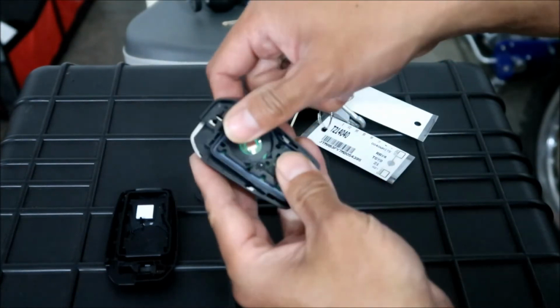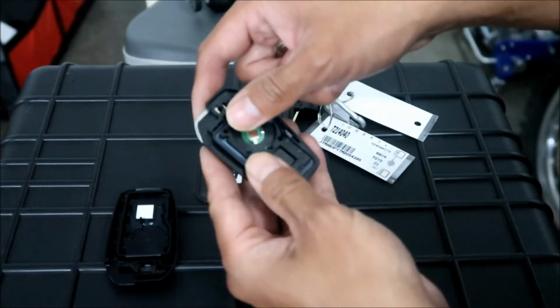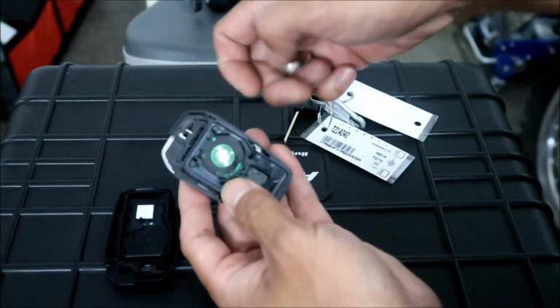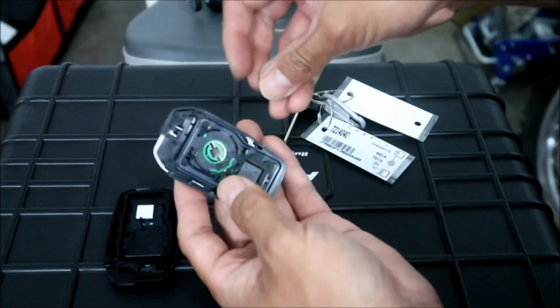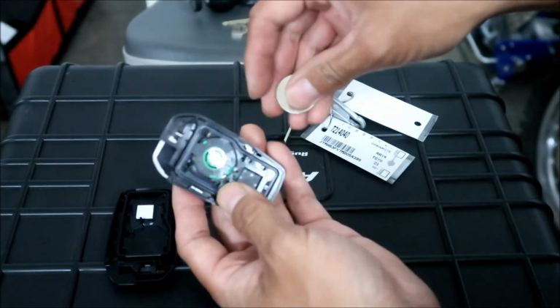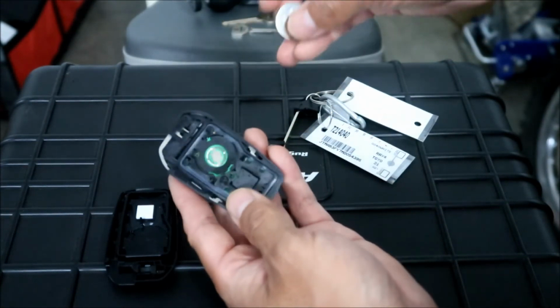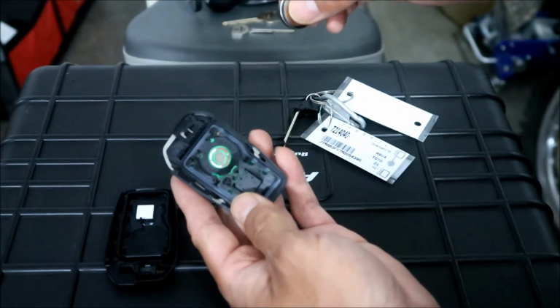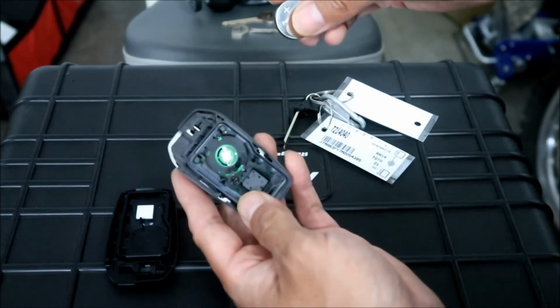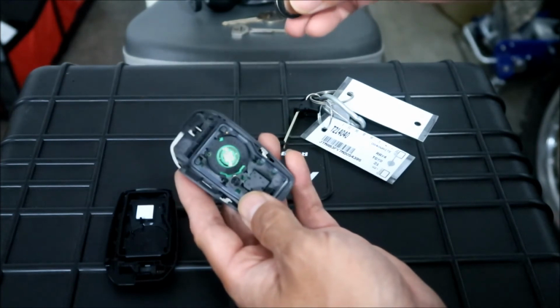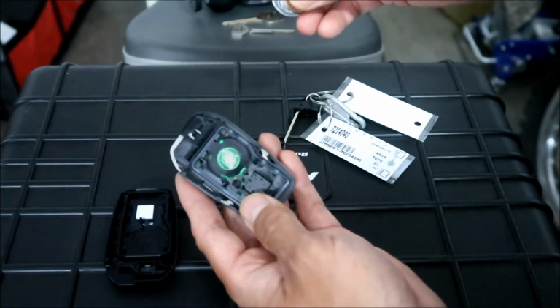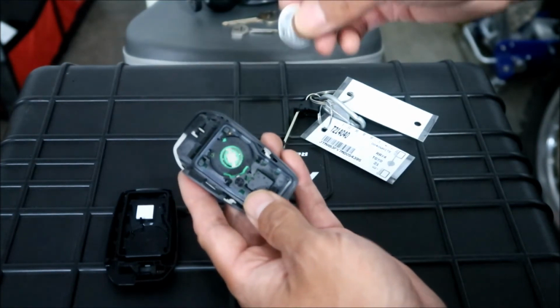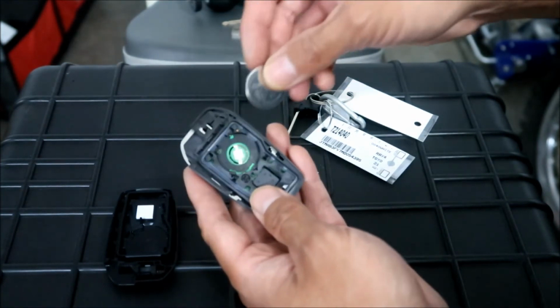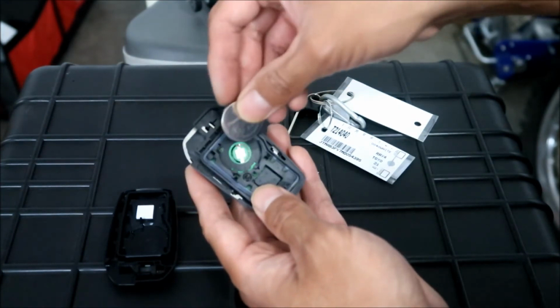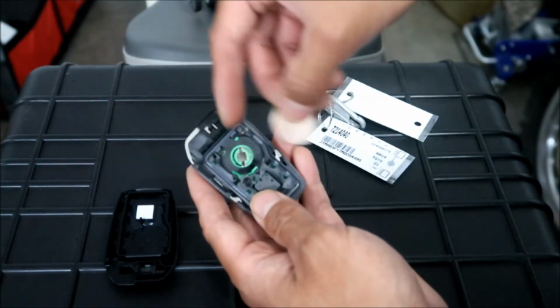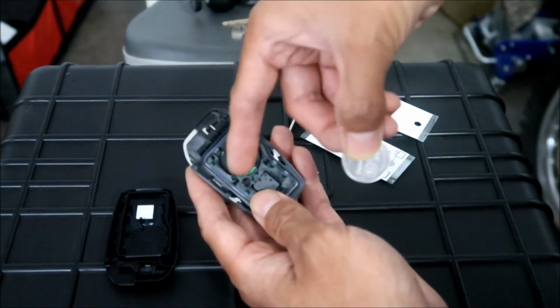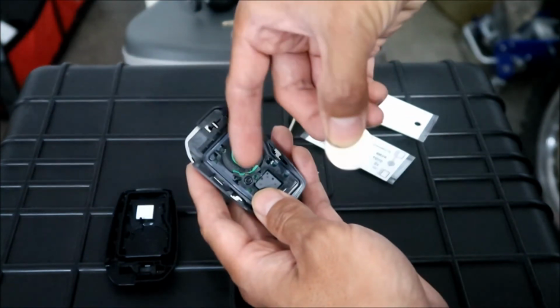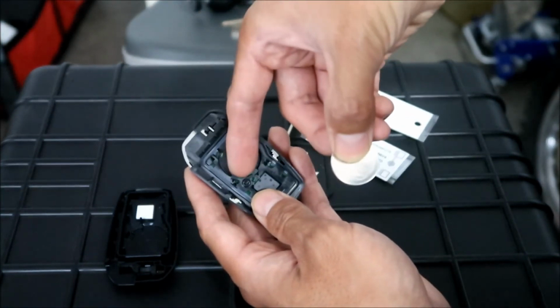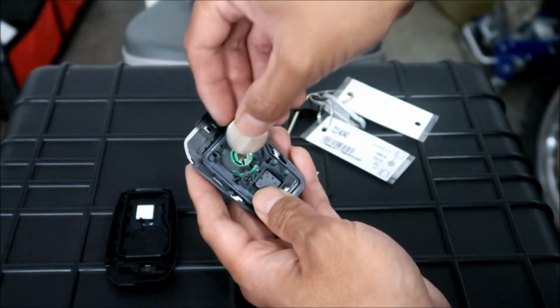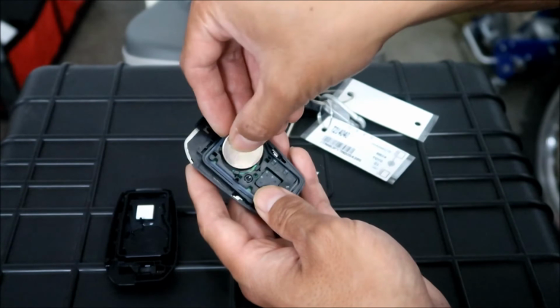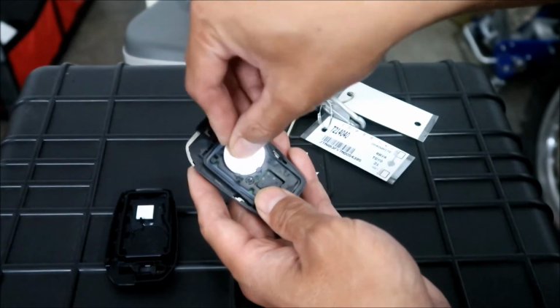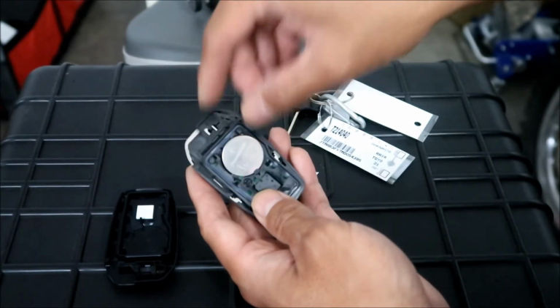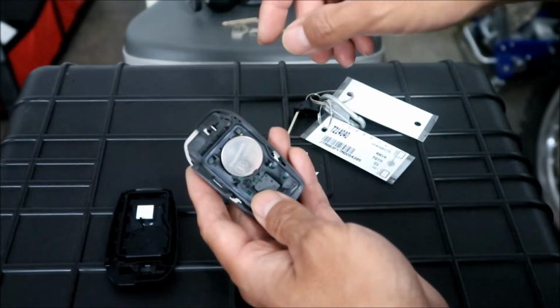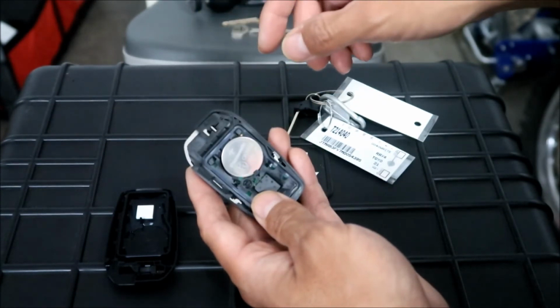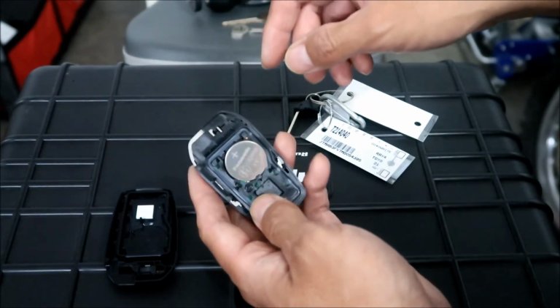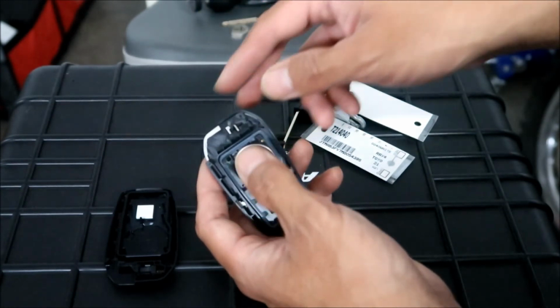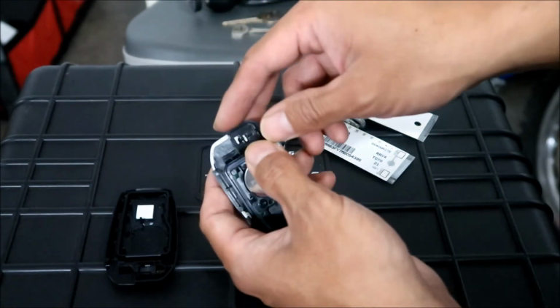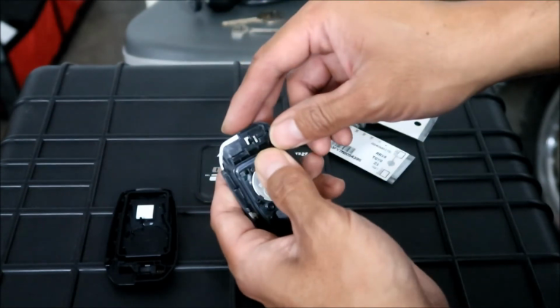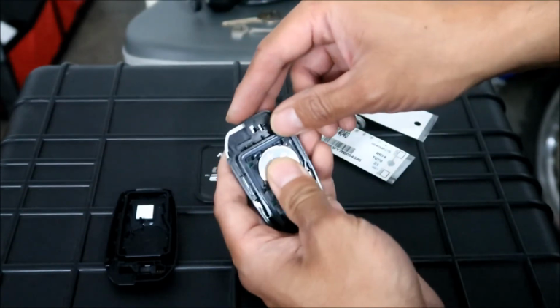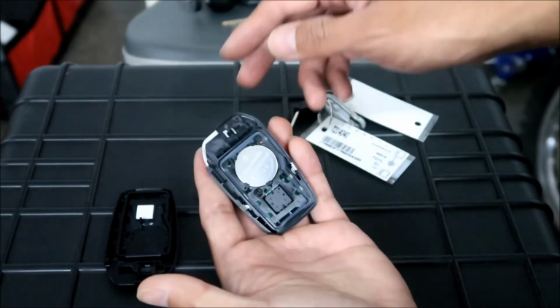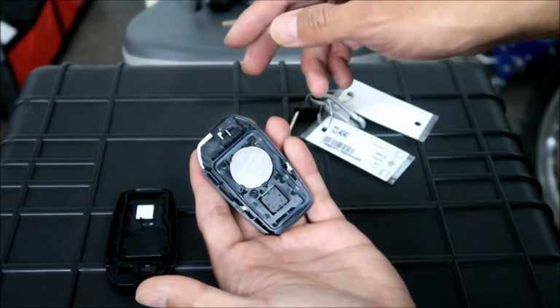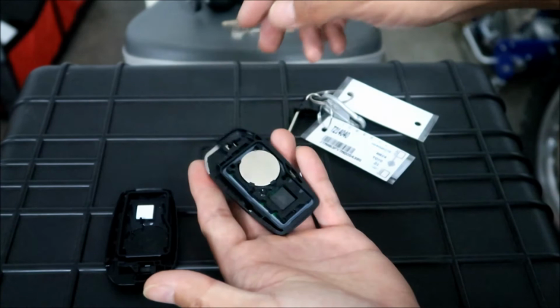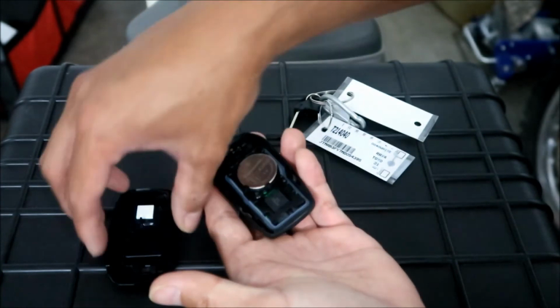To put it back in is pretty much the opposite. Slide it in so it's underneath the two fingers there and press down on it - boom.